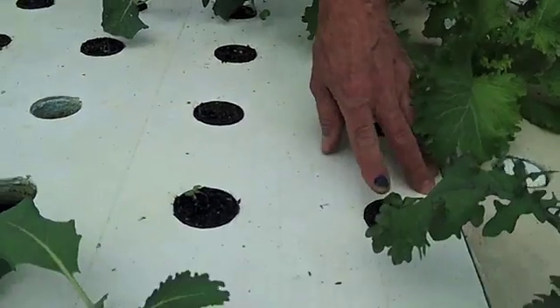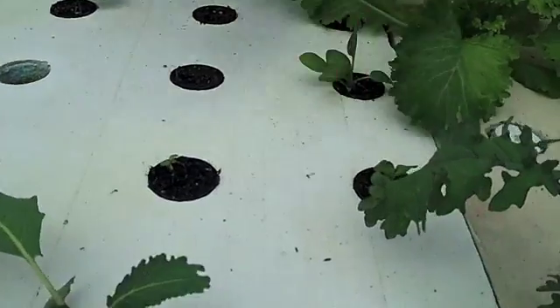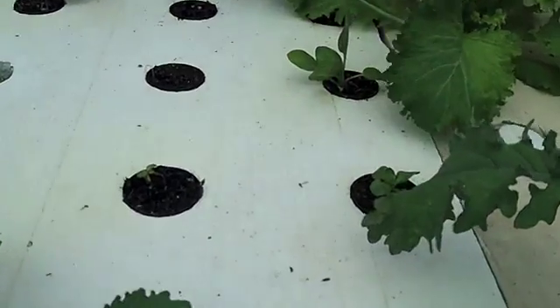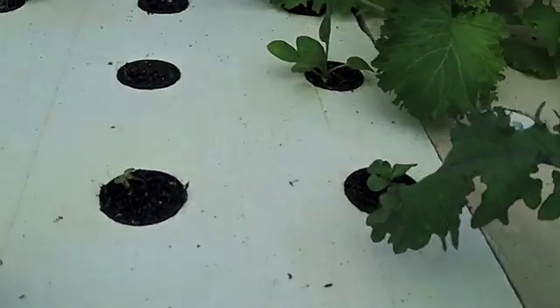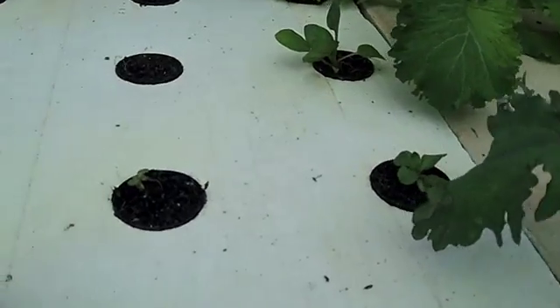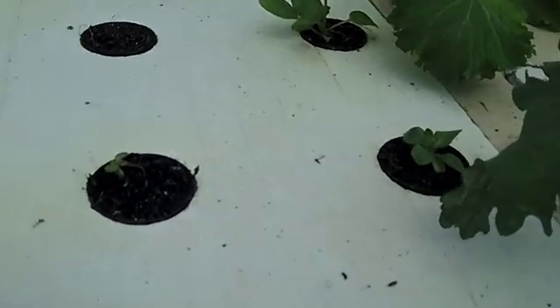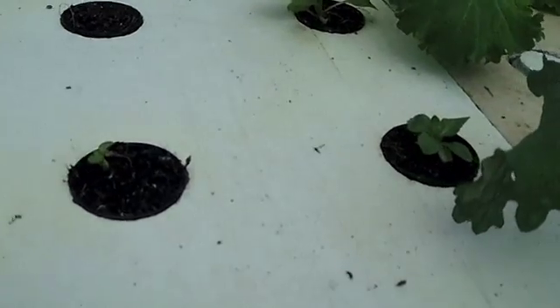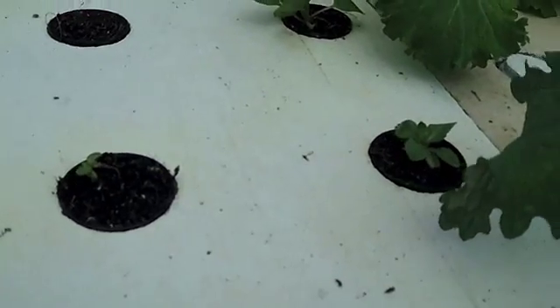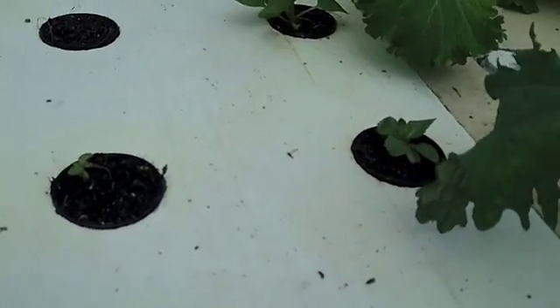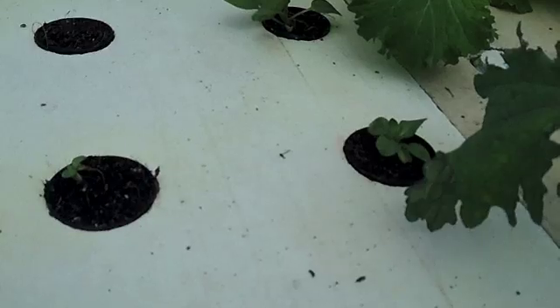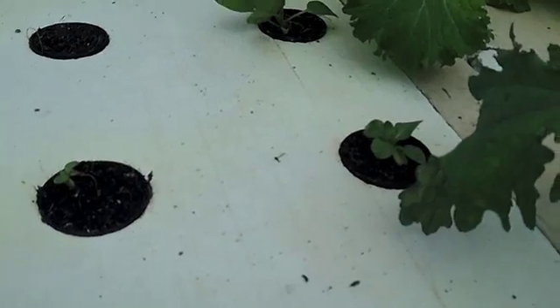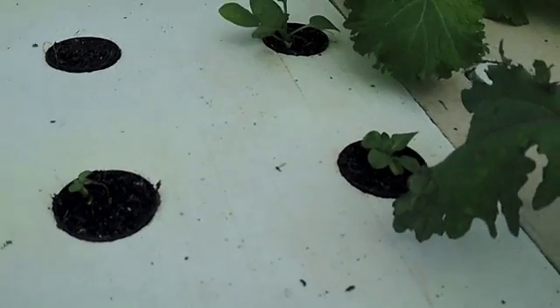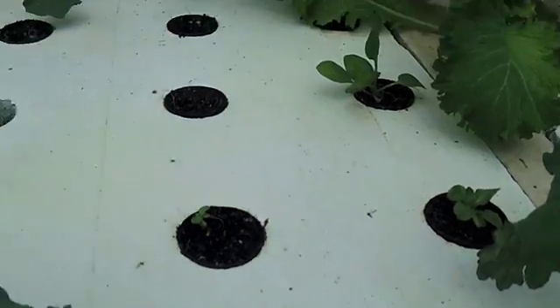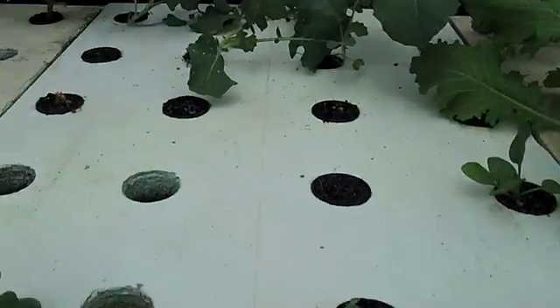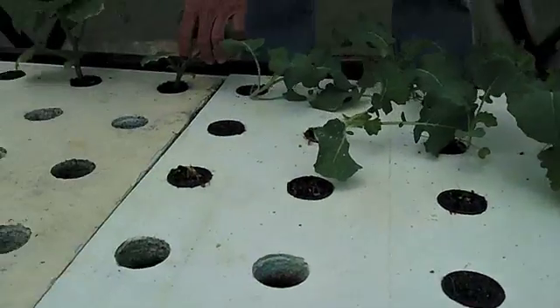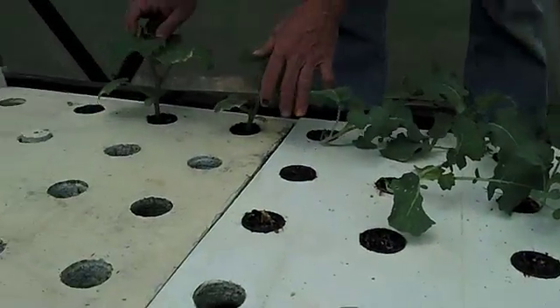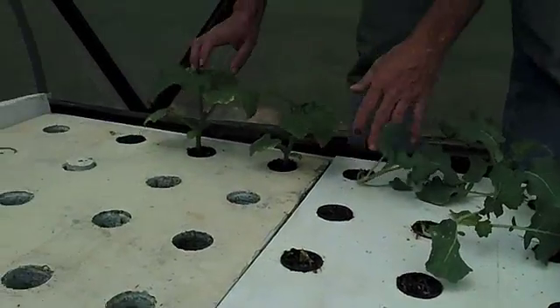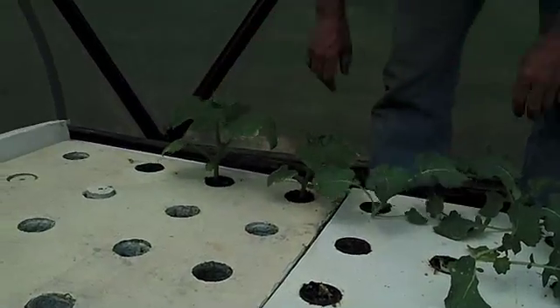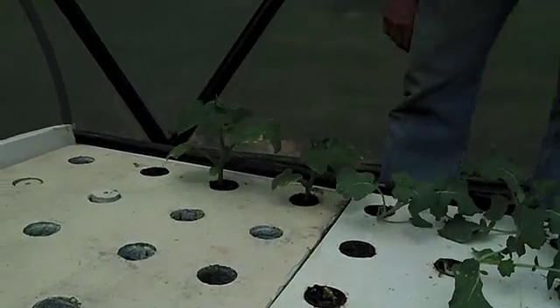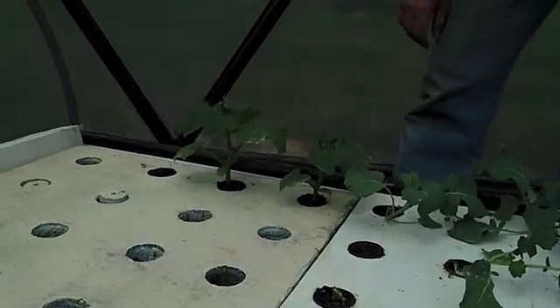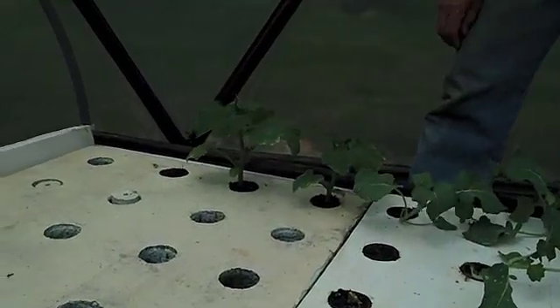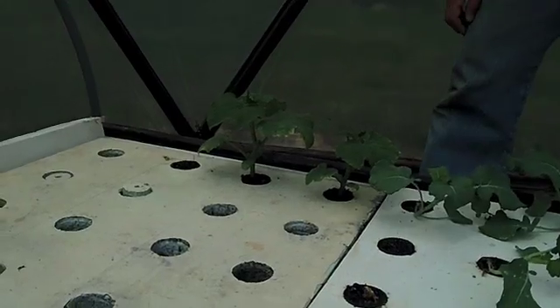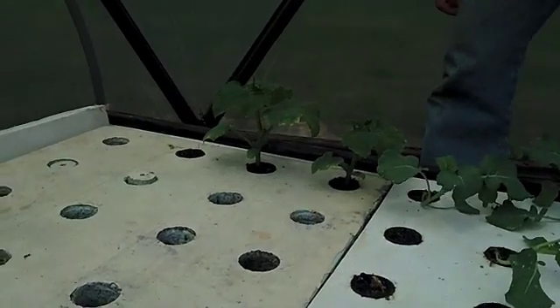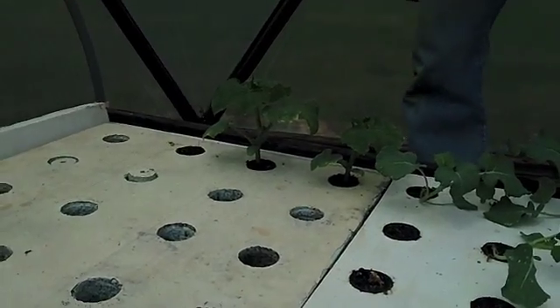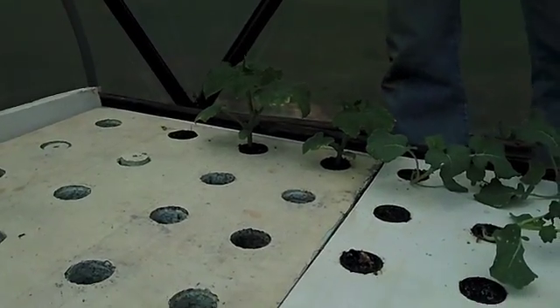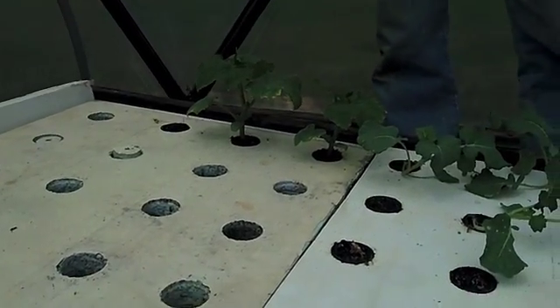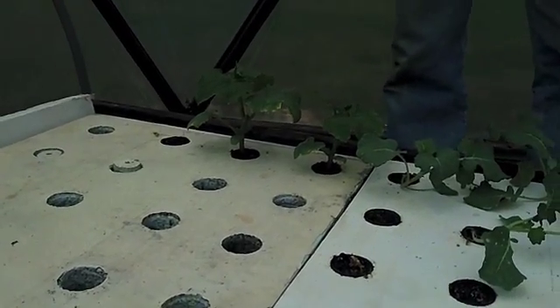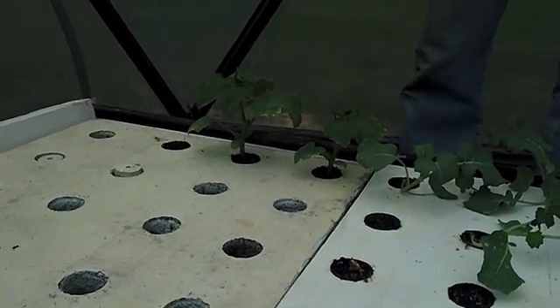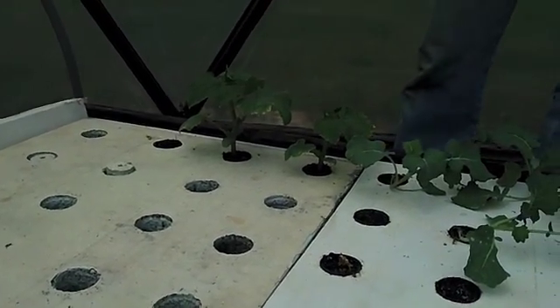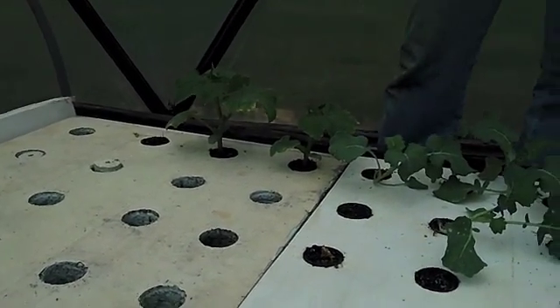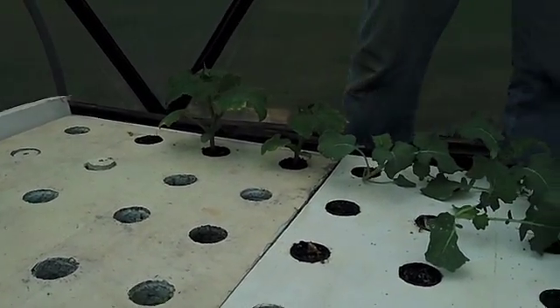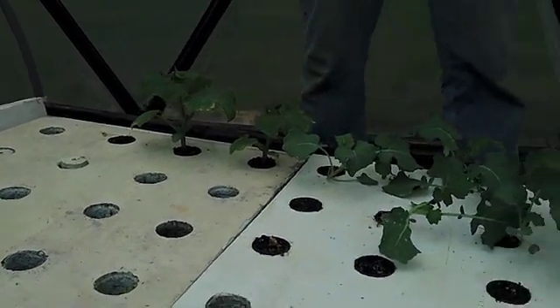Mosh, I think — don't remember. Cucumbers. We're still getting some 30-degree nights here, so we don't want to put them outside yet. Plus the beds aren't ready.